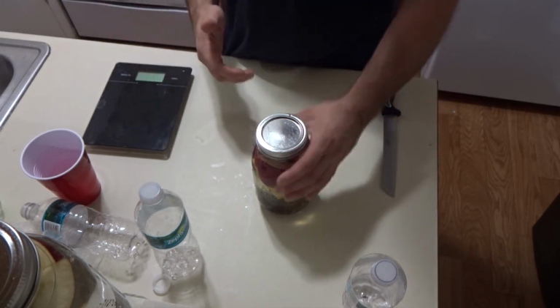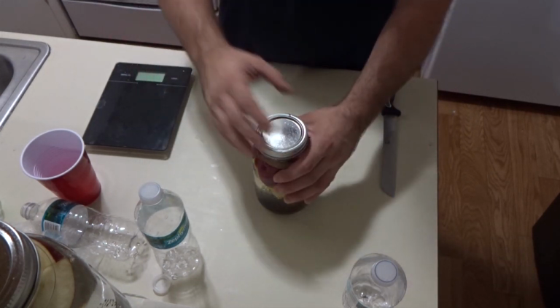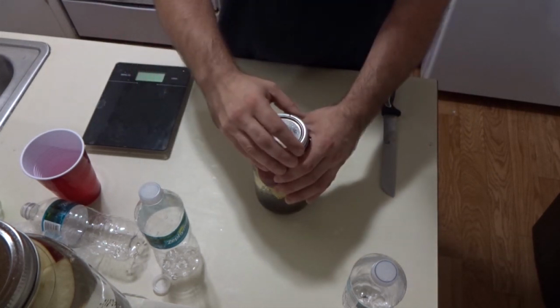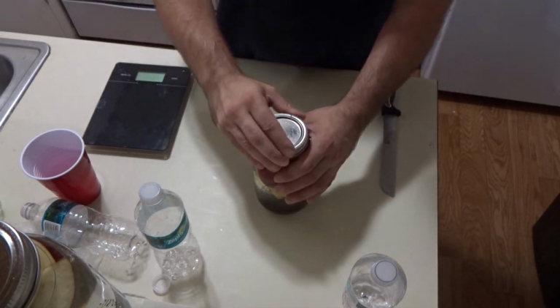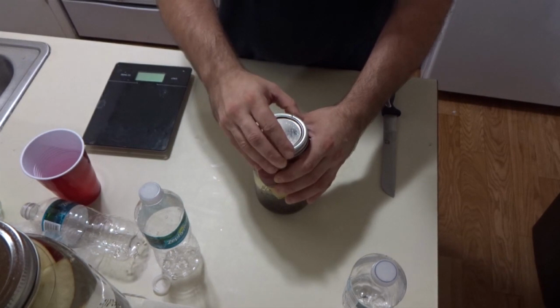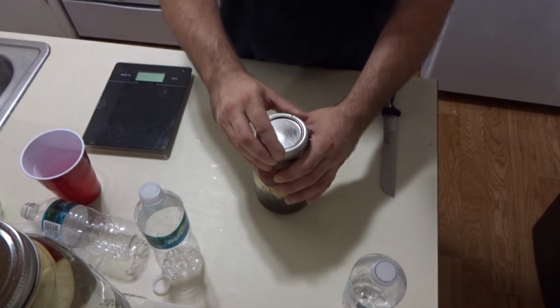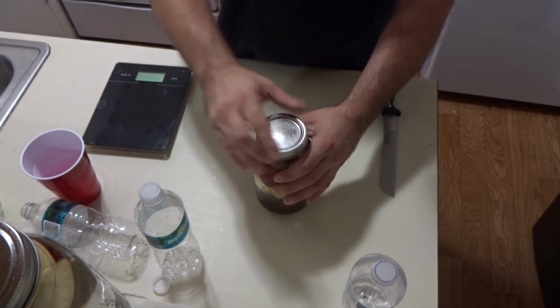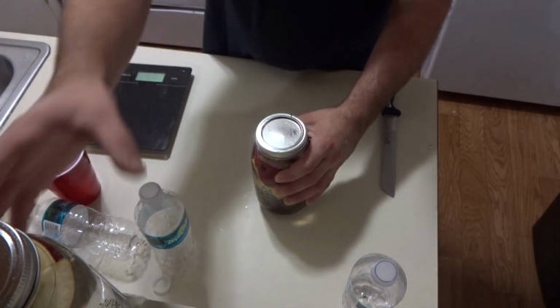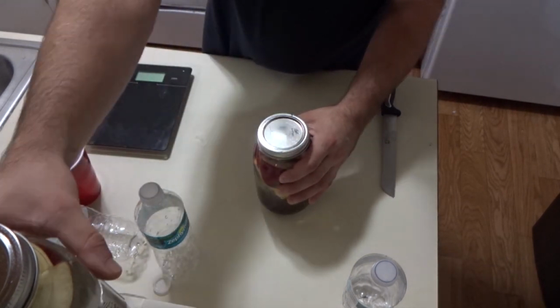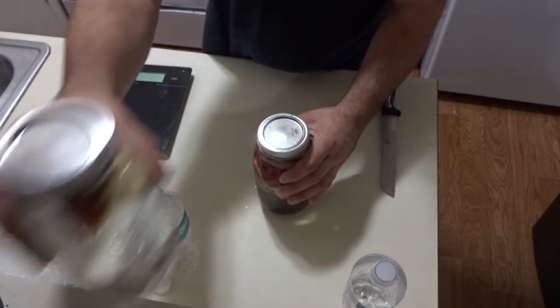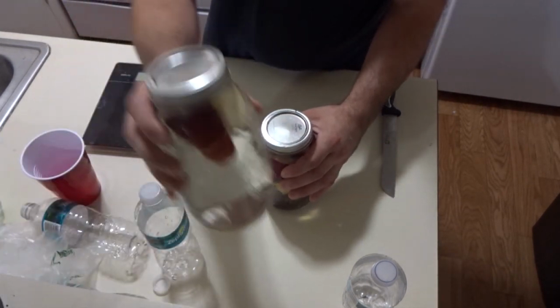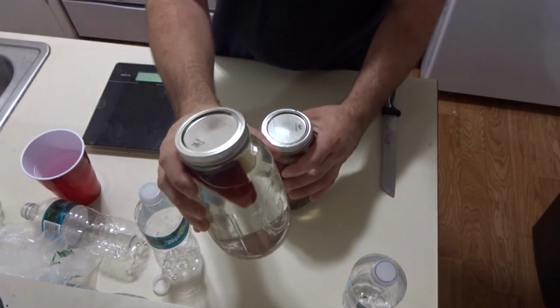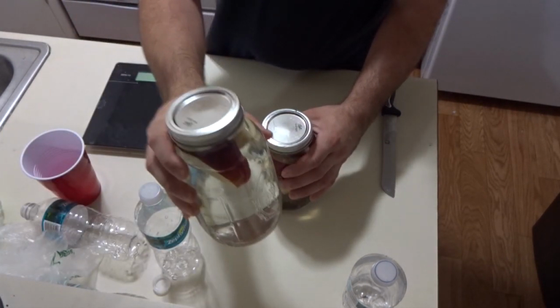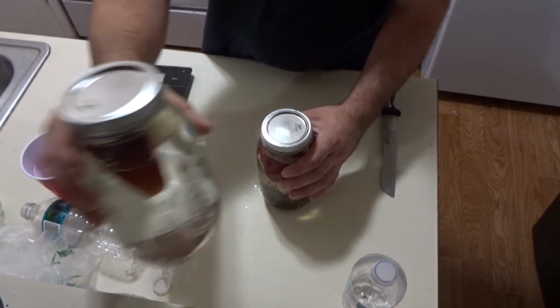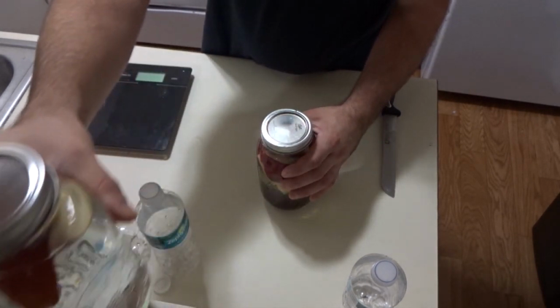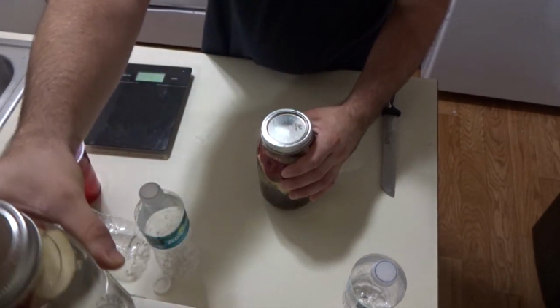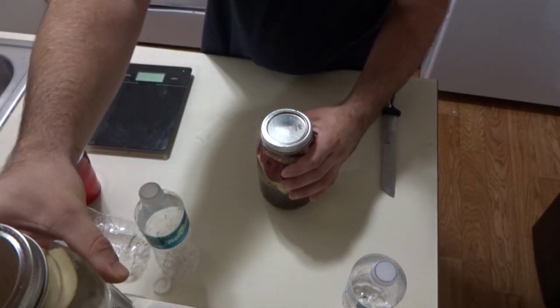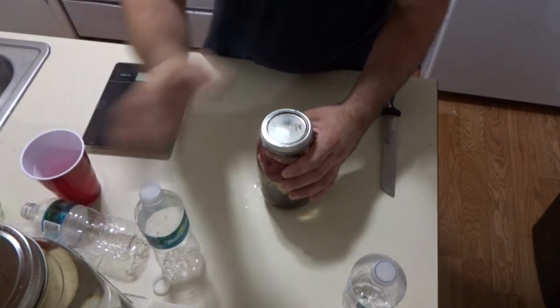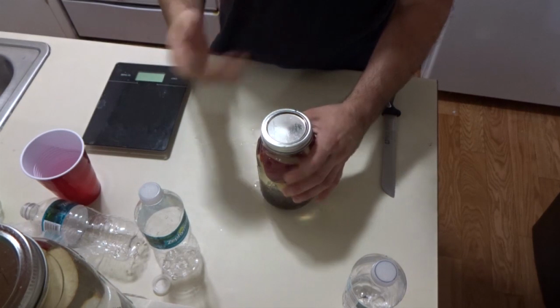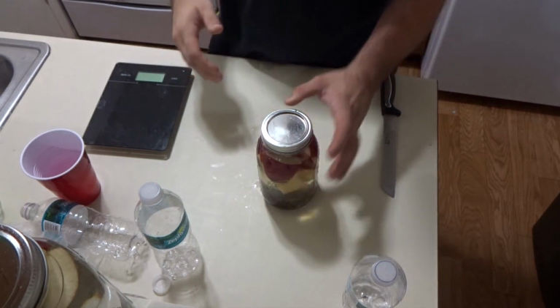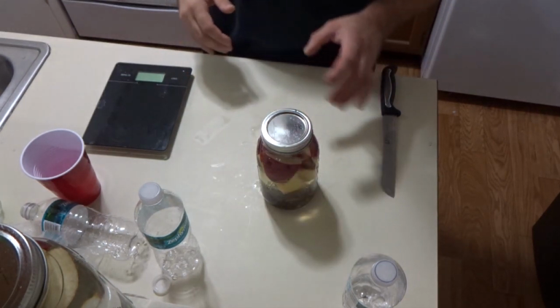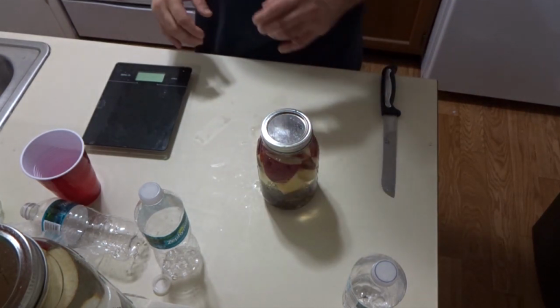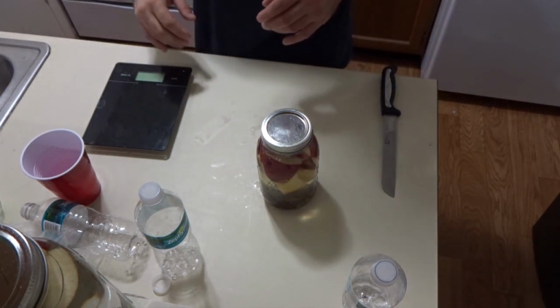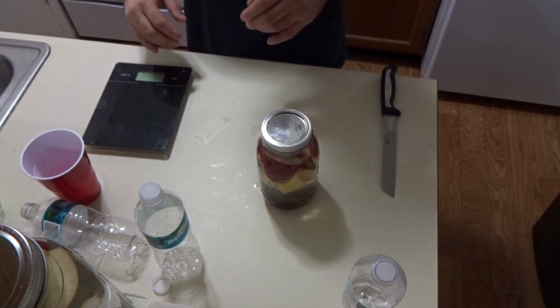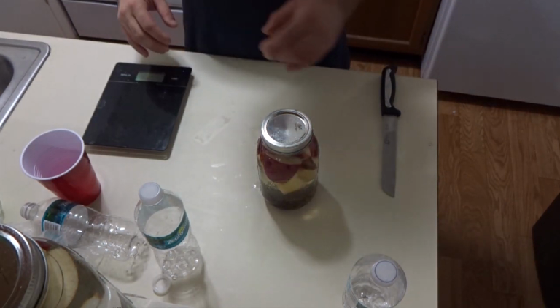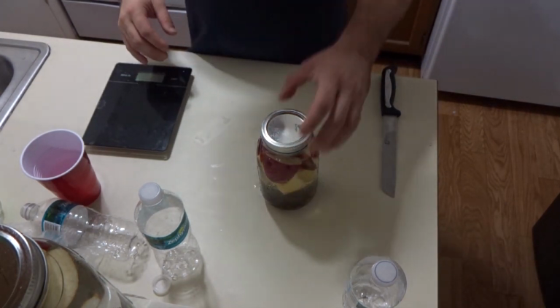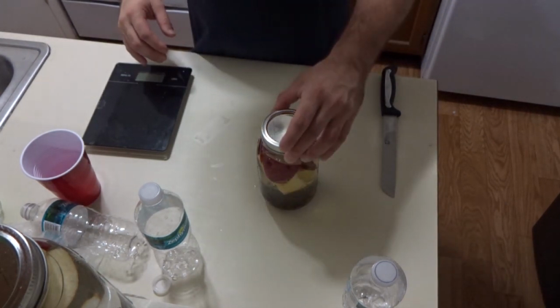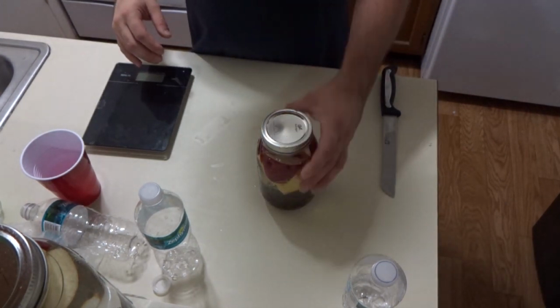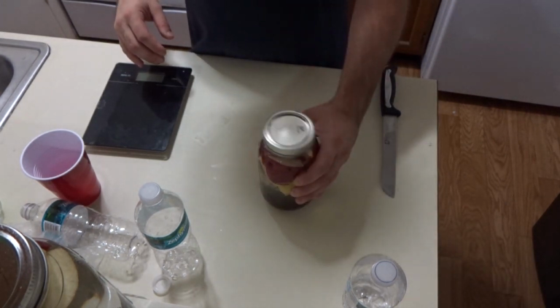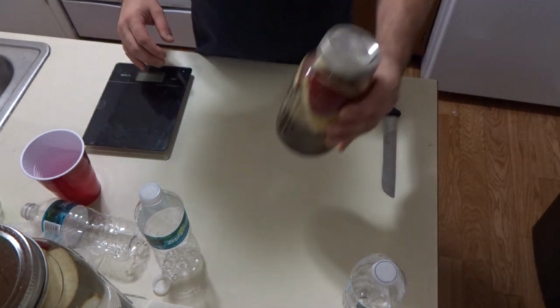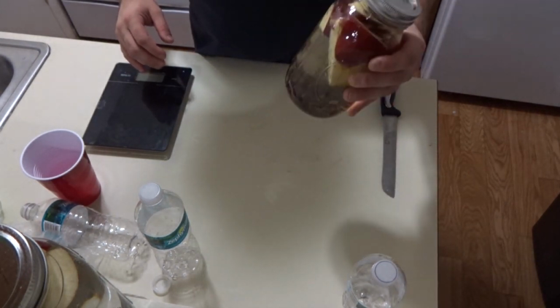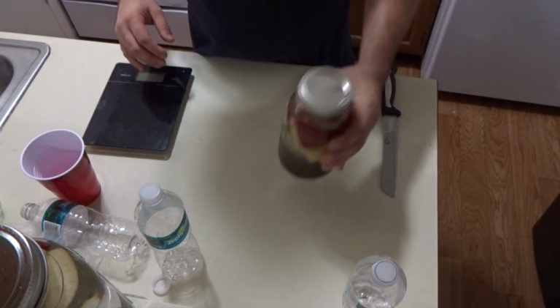For my business I just remake the fruit yeast water every time so everything is consistent. But yeah, this is how you get it started.